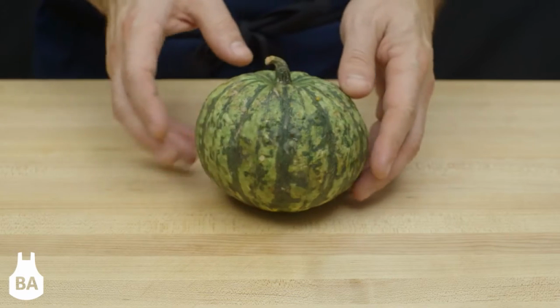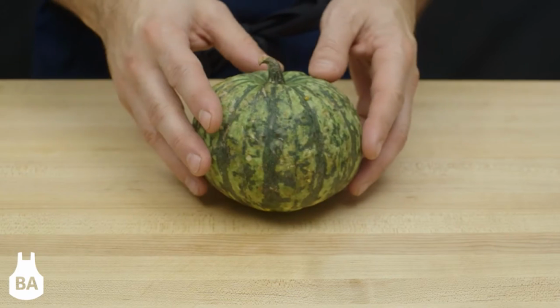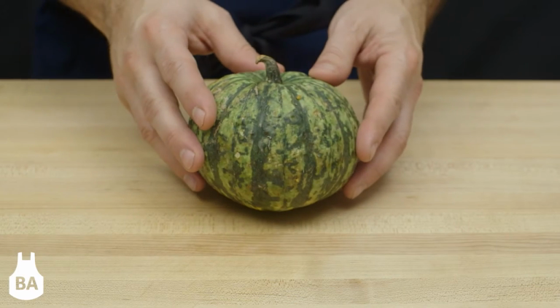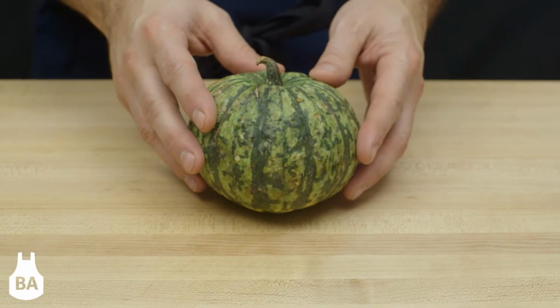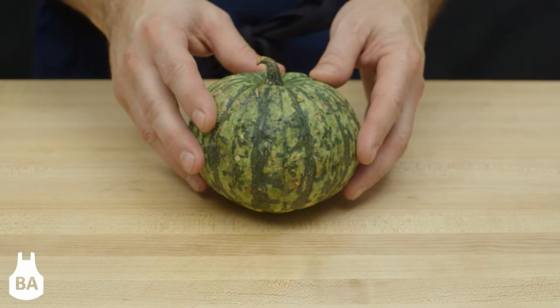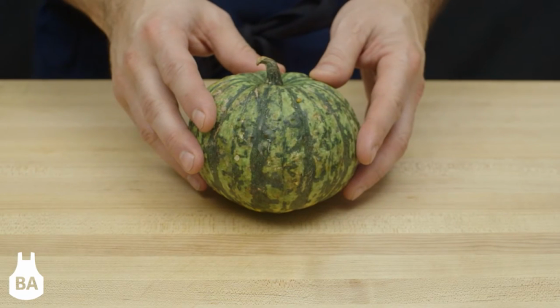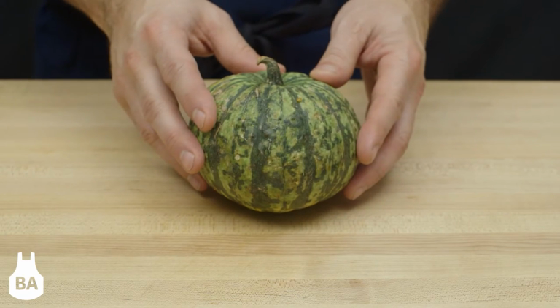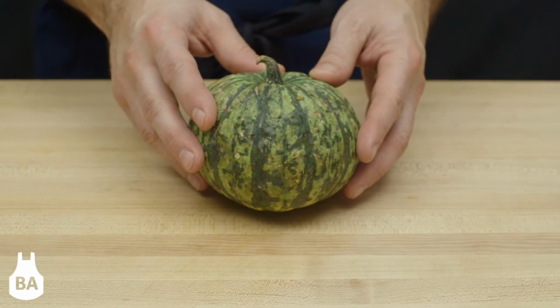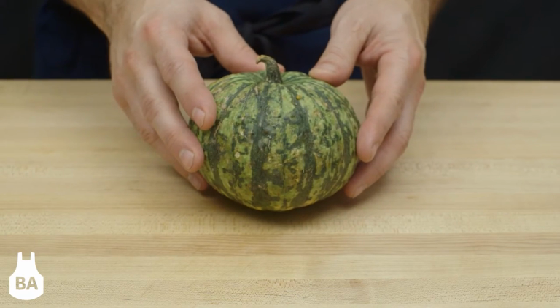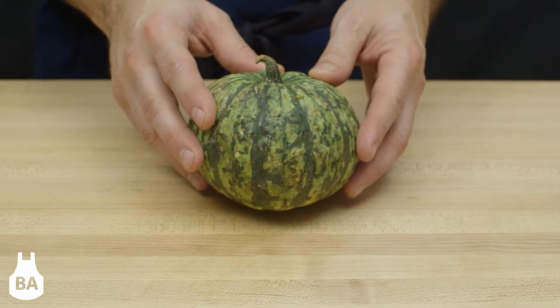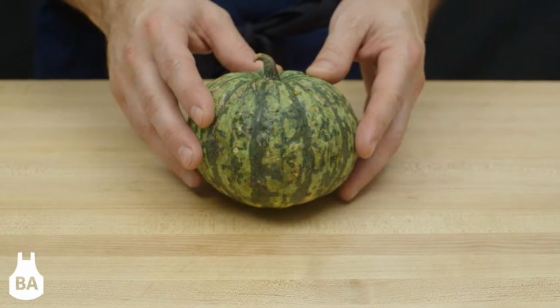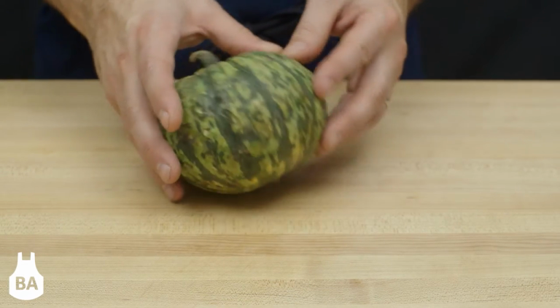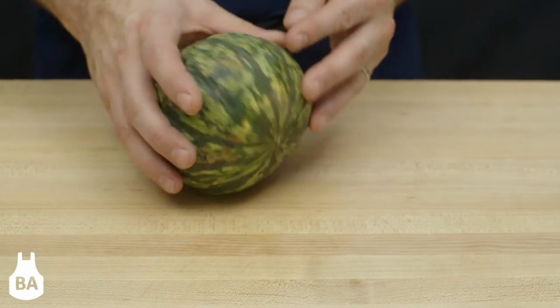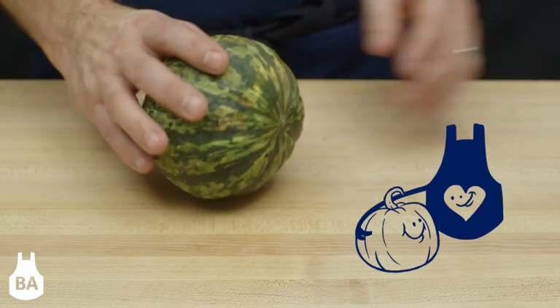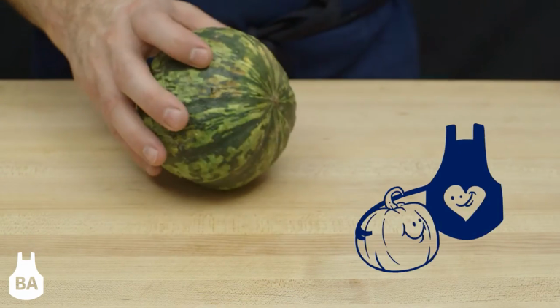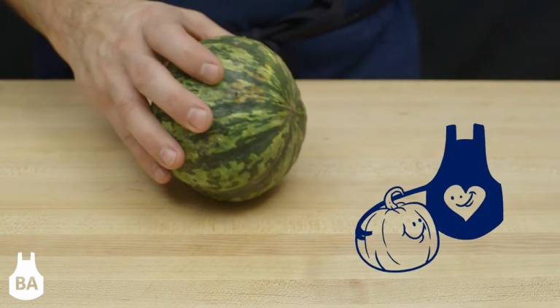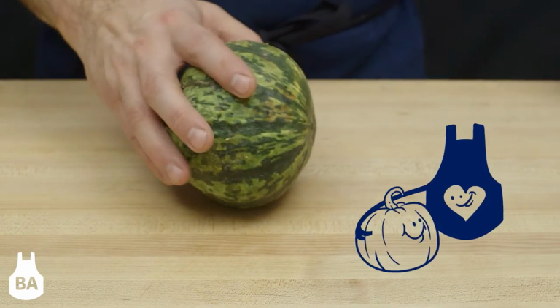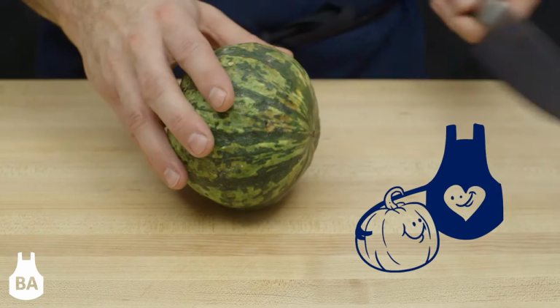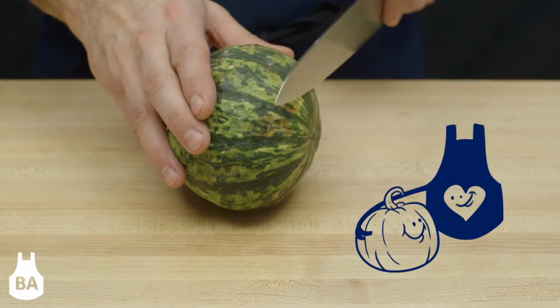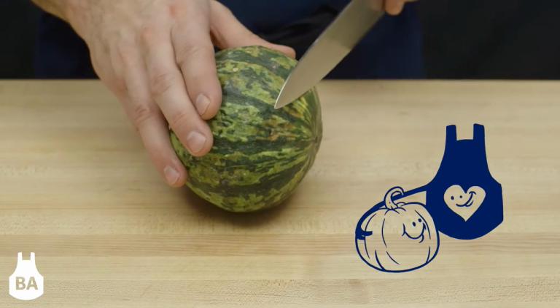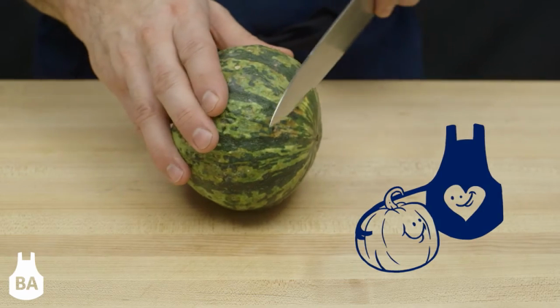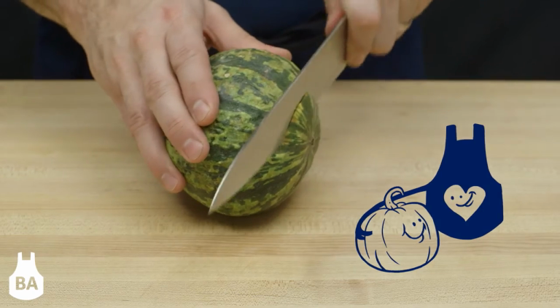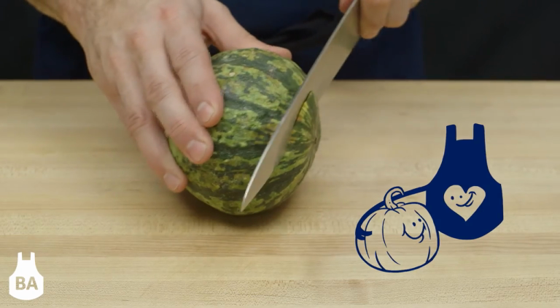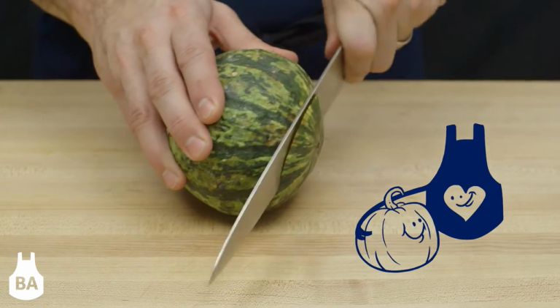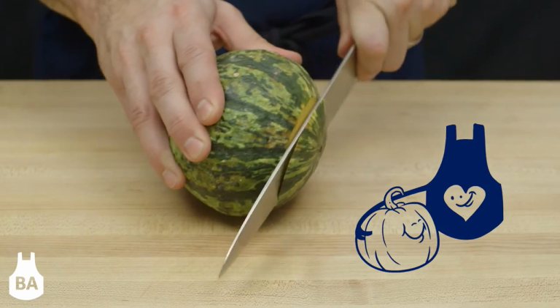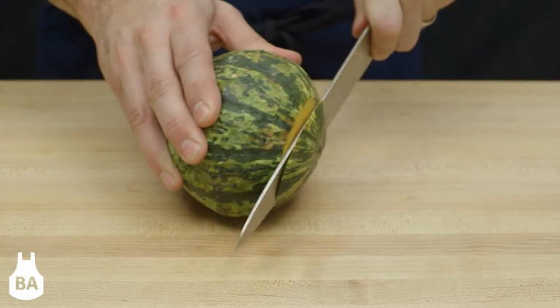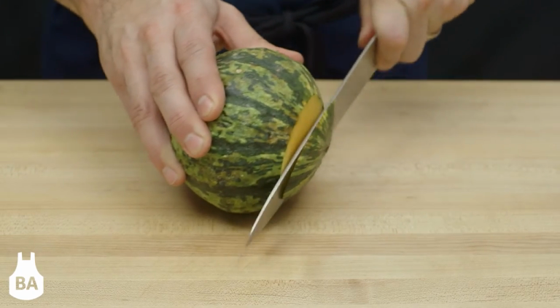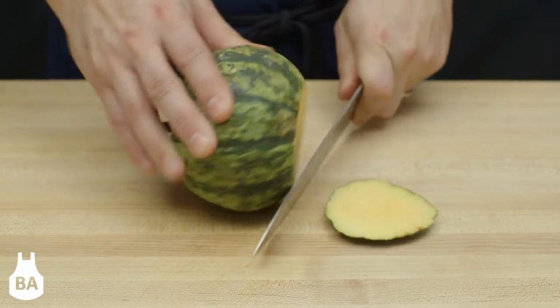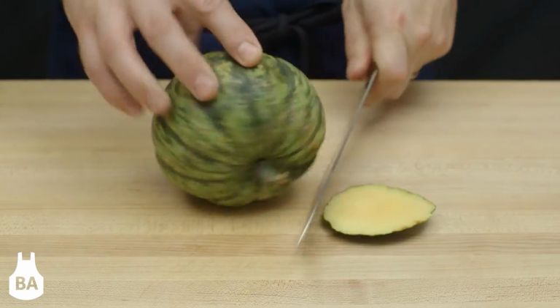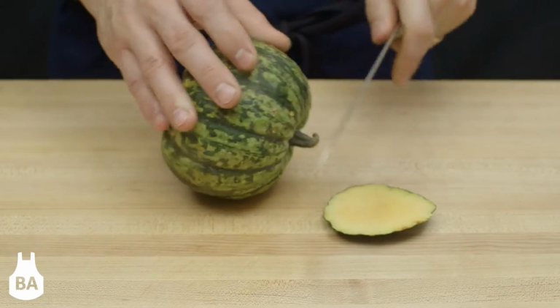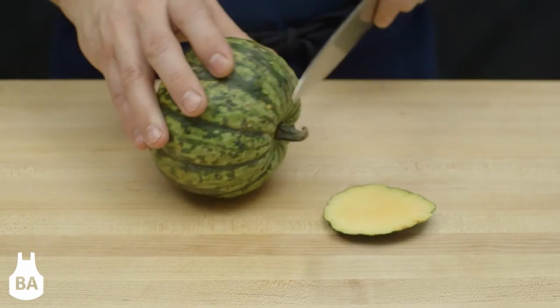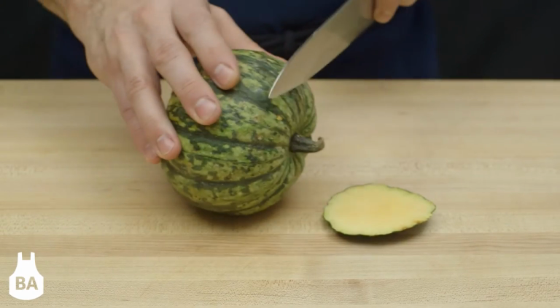This is a sweet dumpling squash, one of a myriad of fall squashes that we love here at Blue Apron. To prep it, cut a little slice off the bottom, and then the stem end.